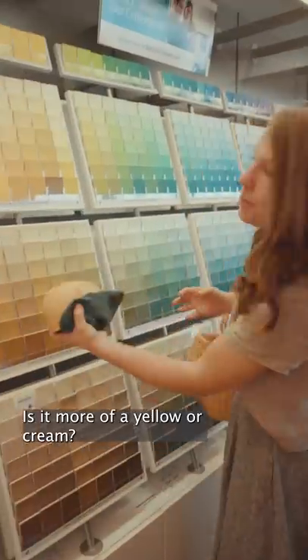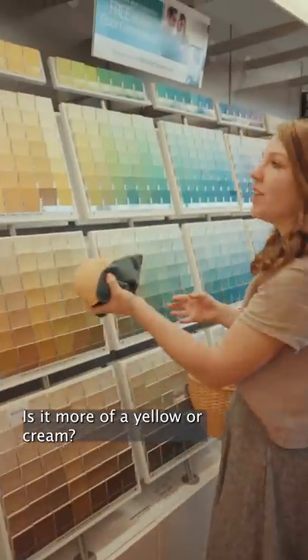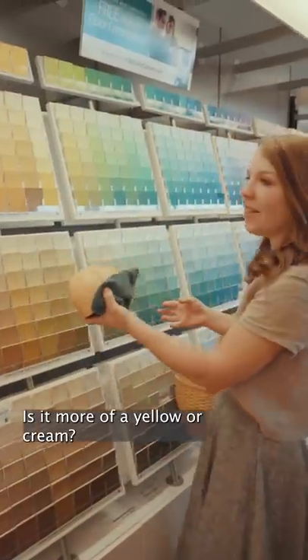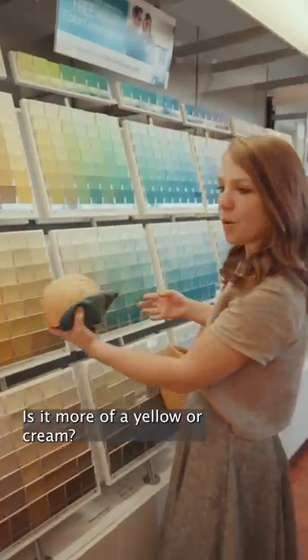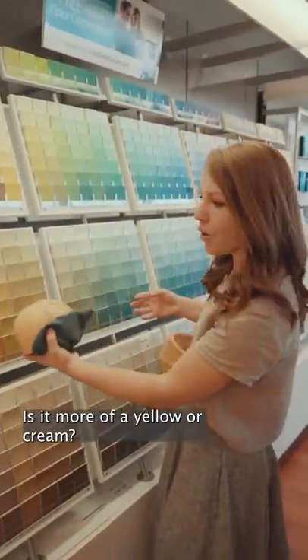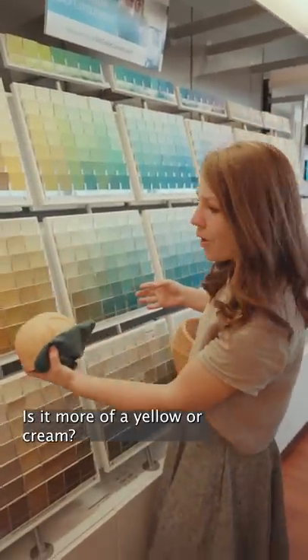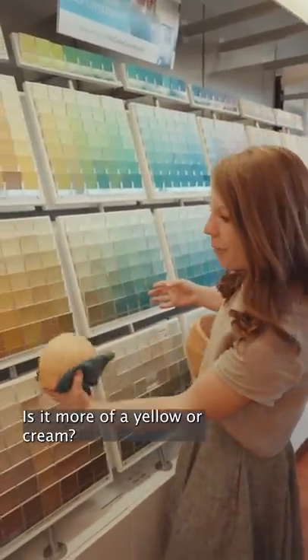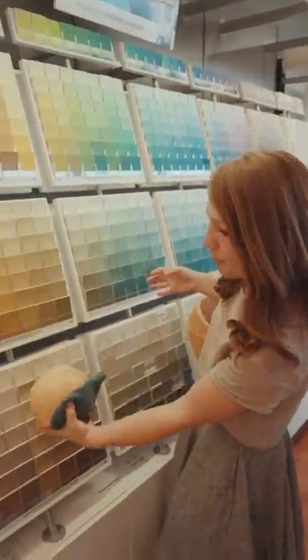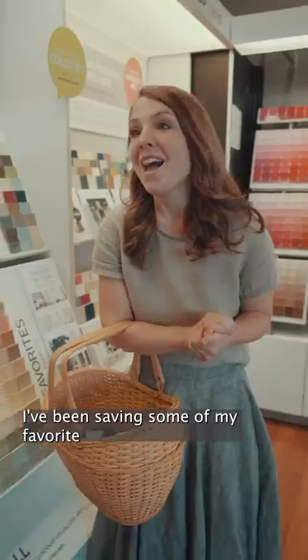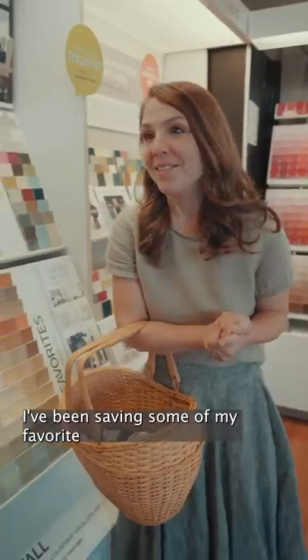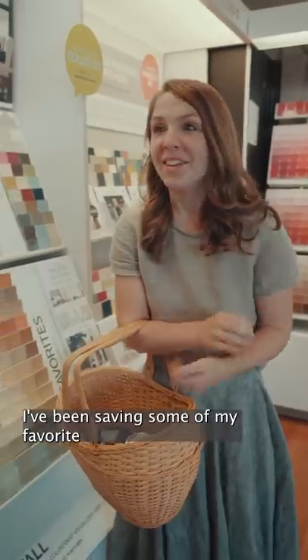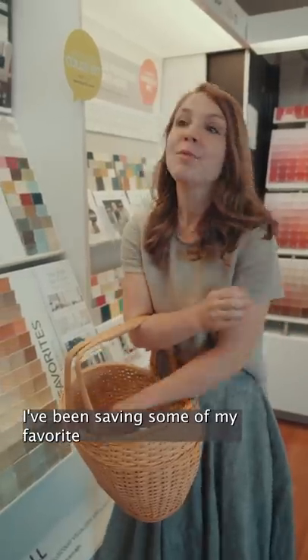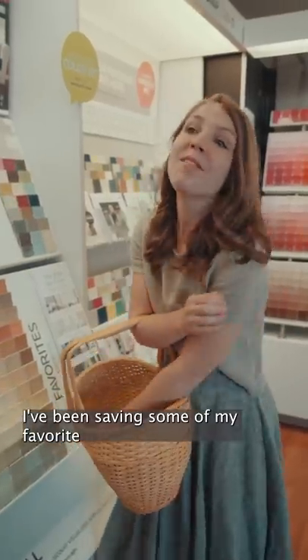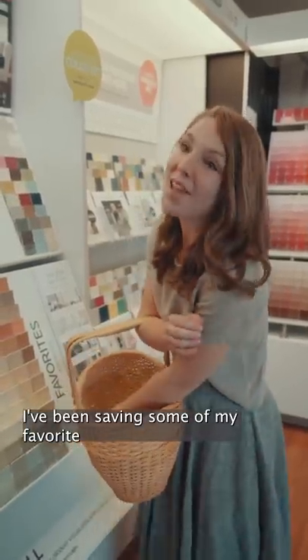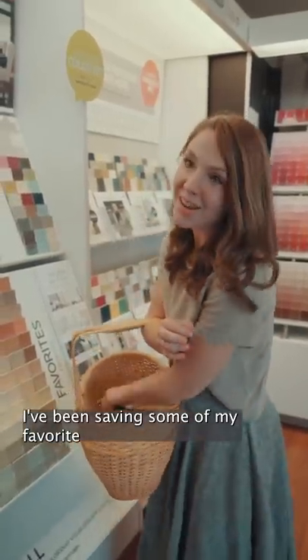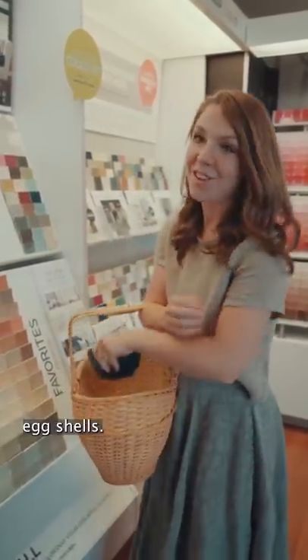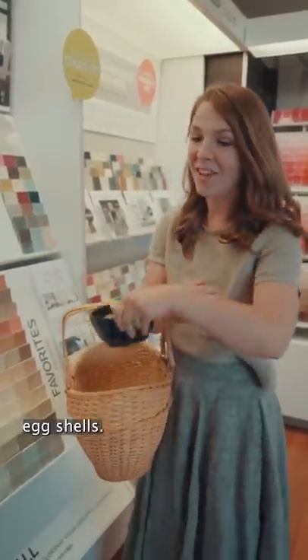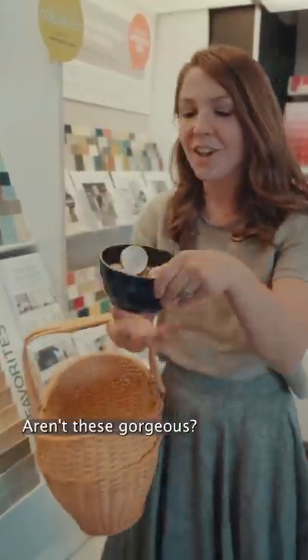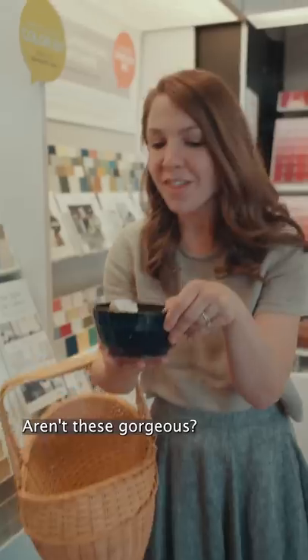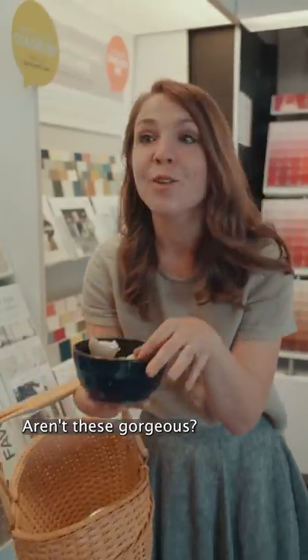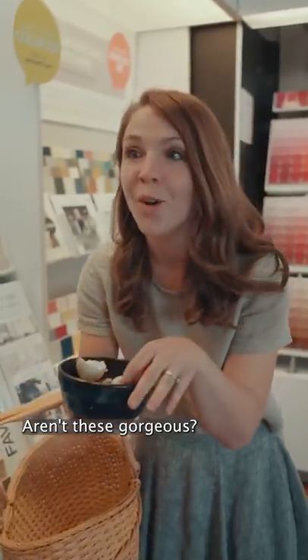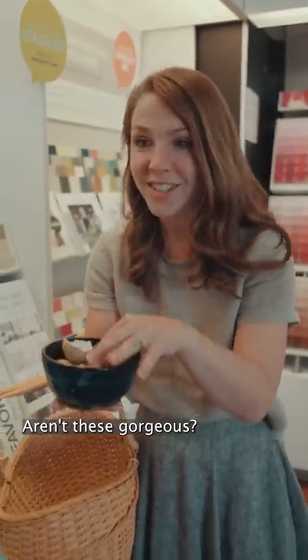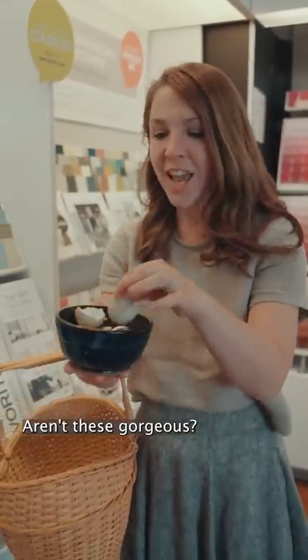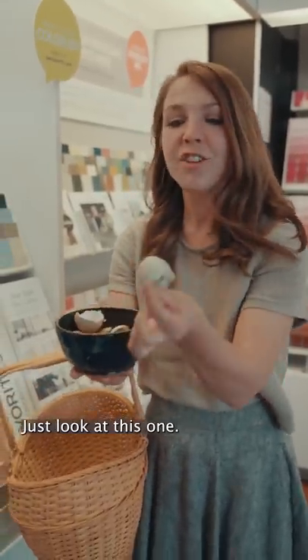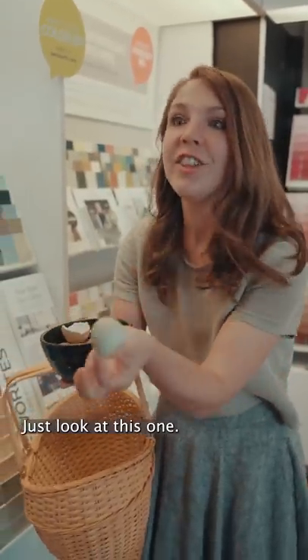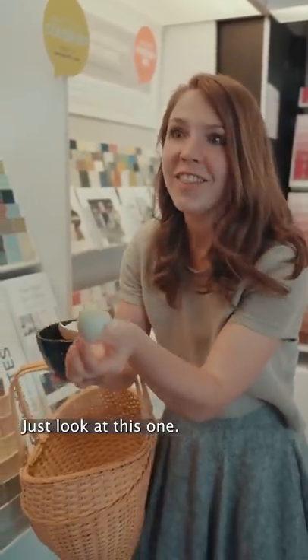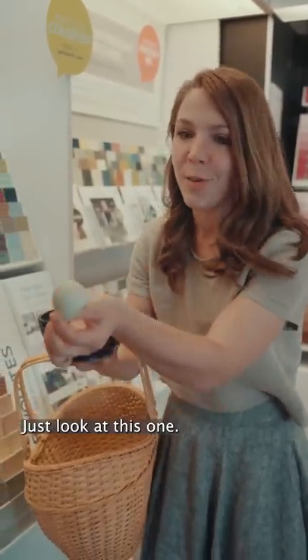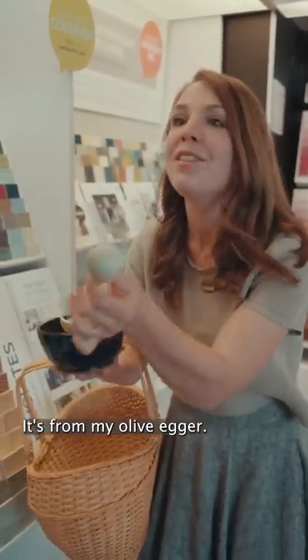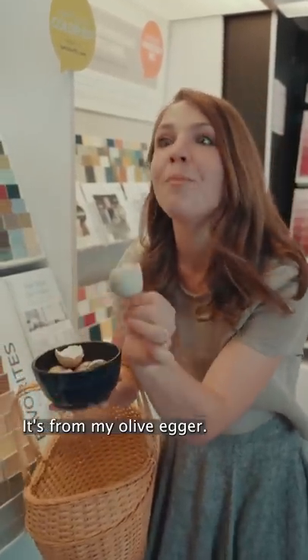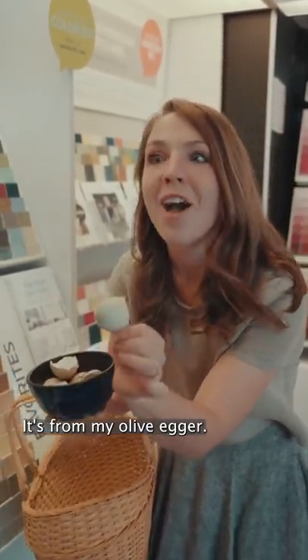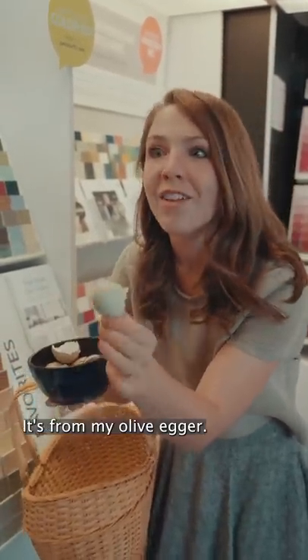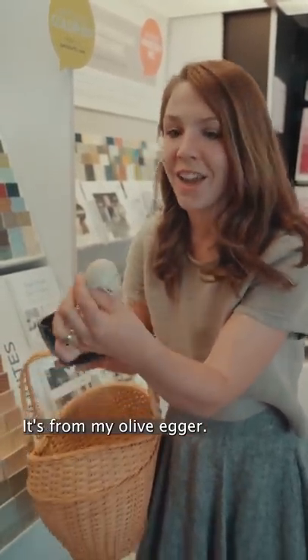Is it more of a yellow or a cream? I've been saving some of my favorite eggshells. Aren't these gorgeous? Just look at this one — it's from my Olive Egger.